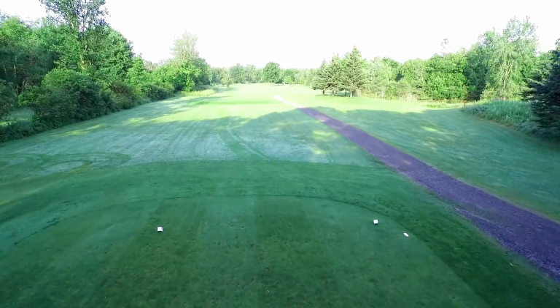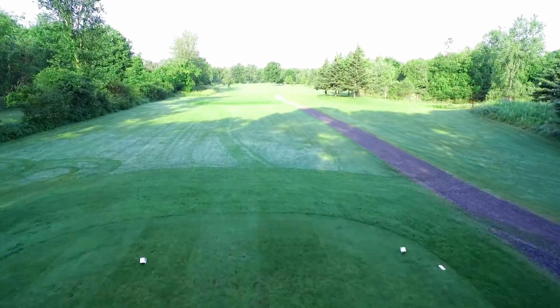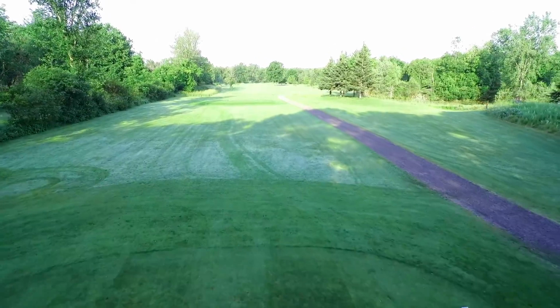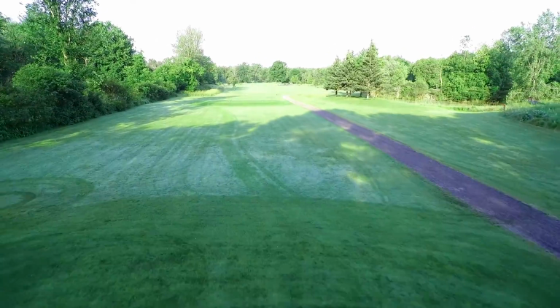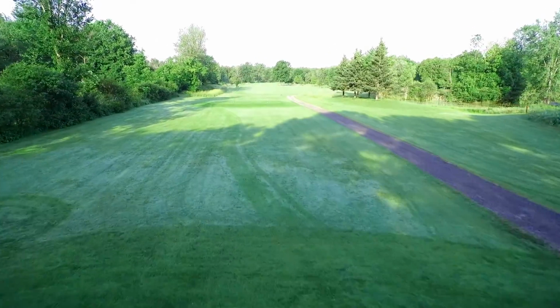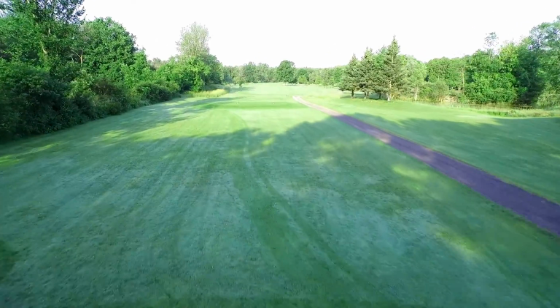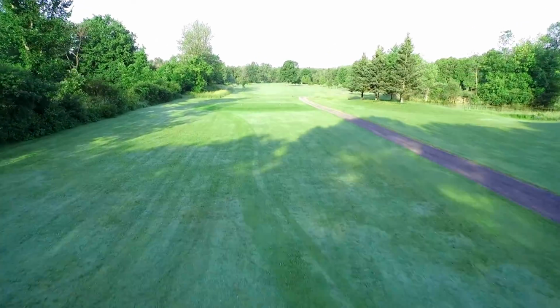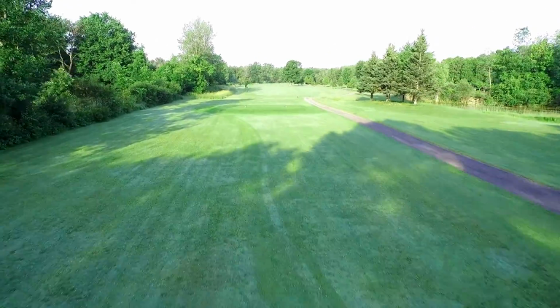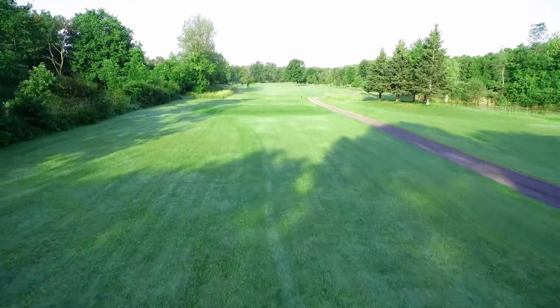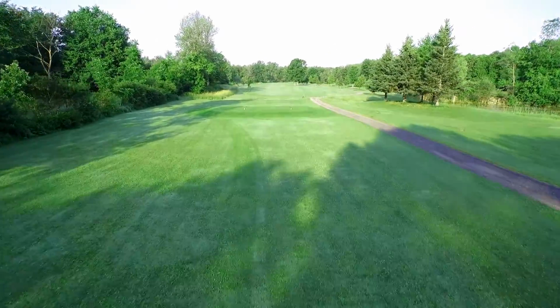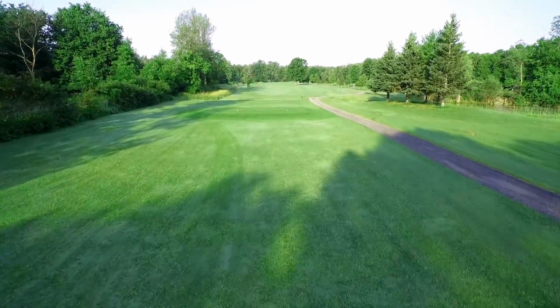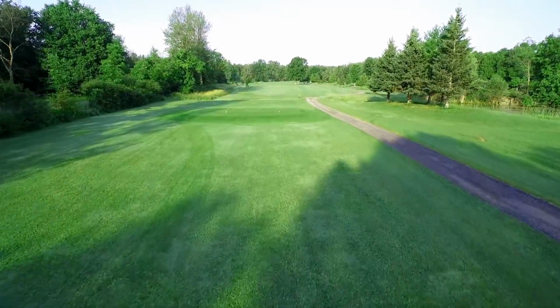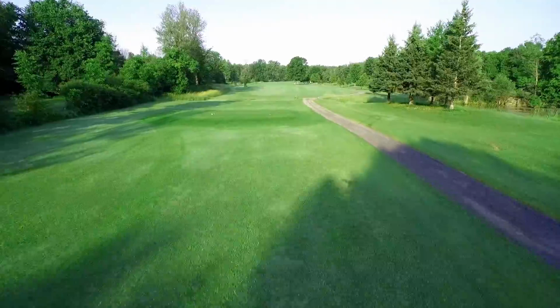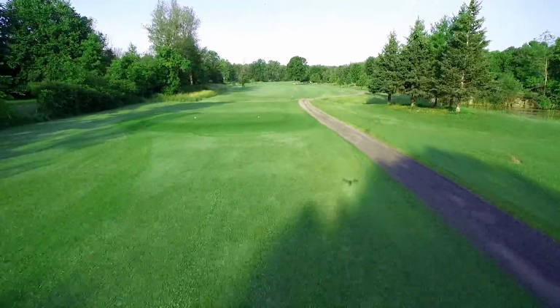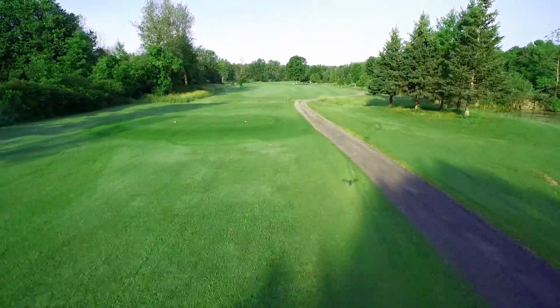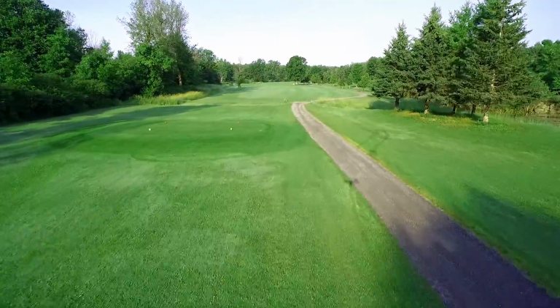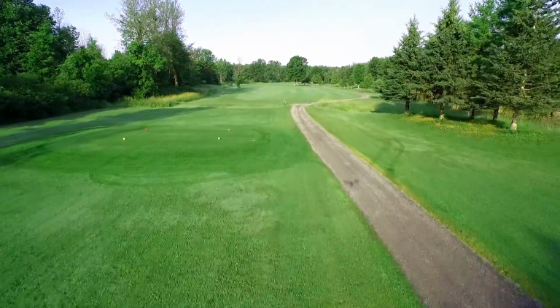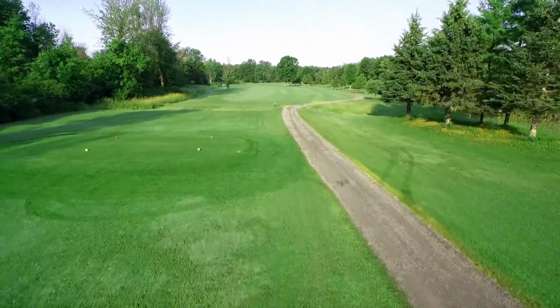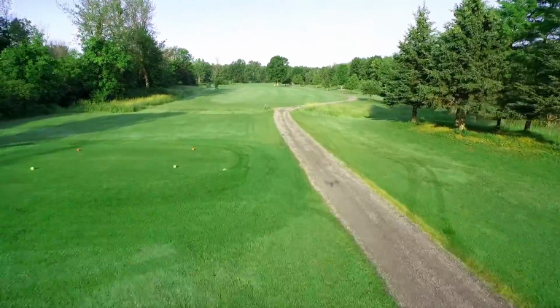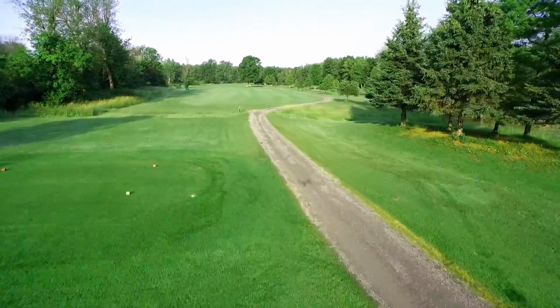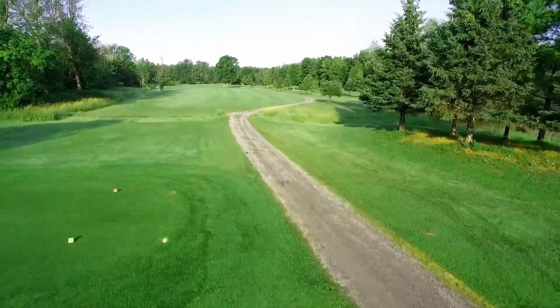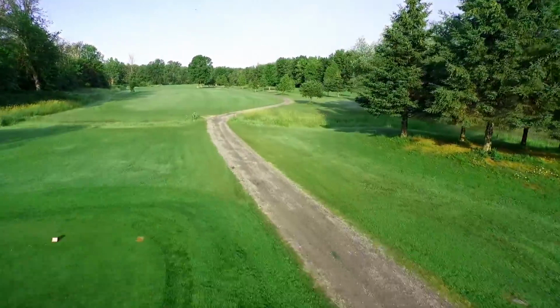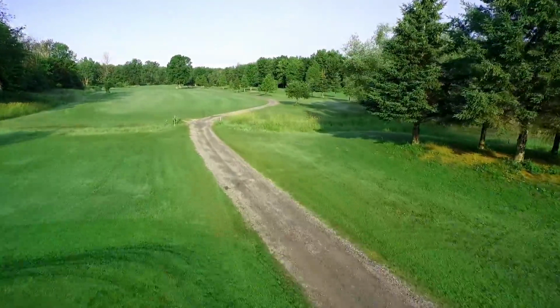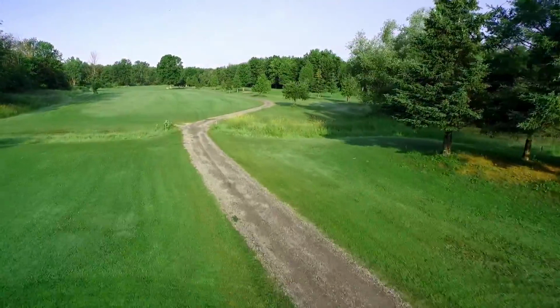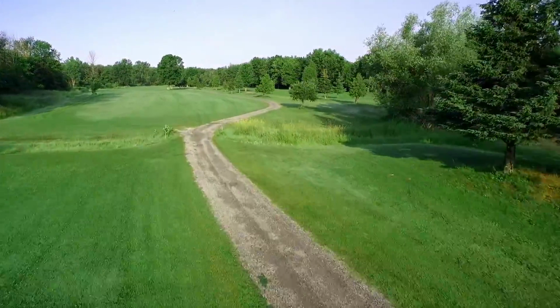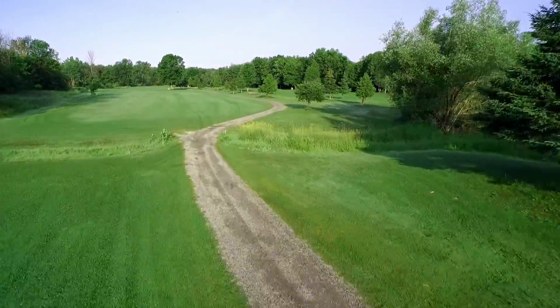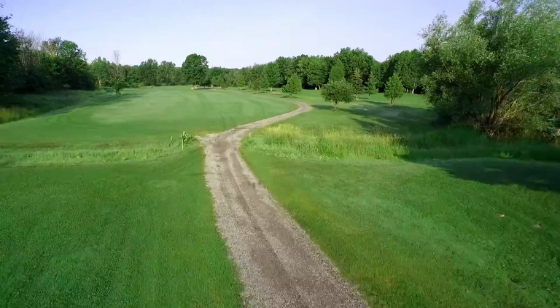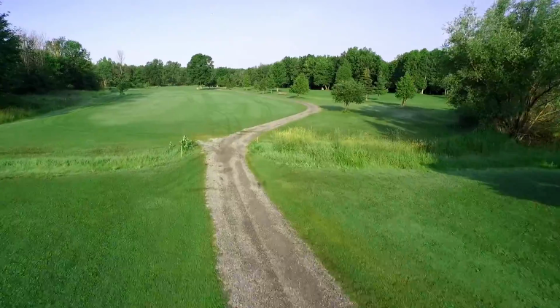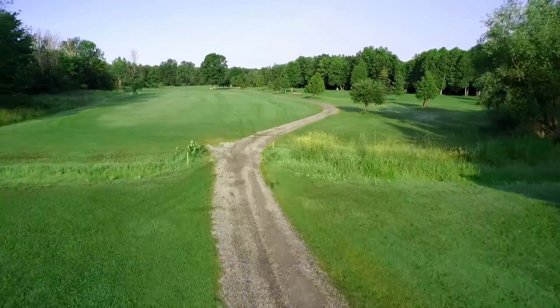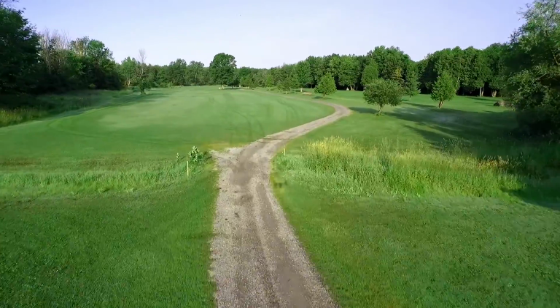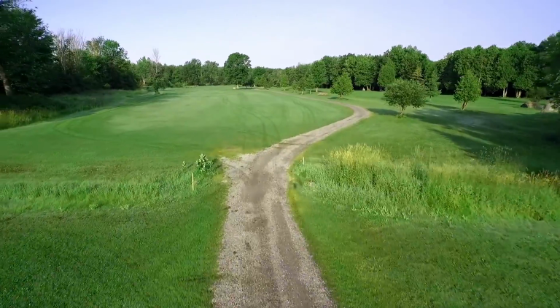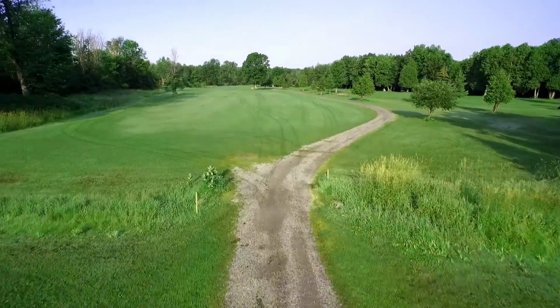The par 5 sixth is the longest hole on the course. The yardage is 565 from the blacks, 539 from the whites, 480 from the yellows, and 472 from the reds.